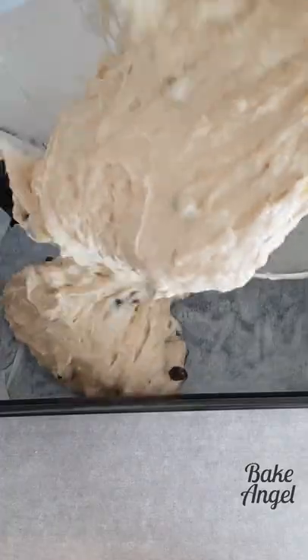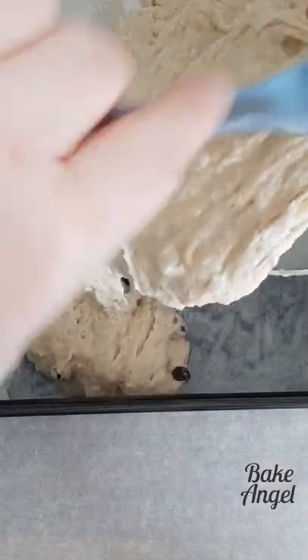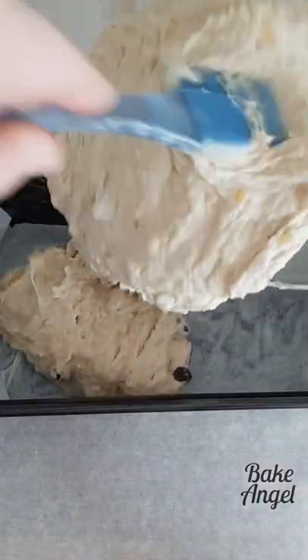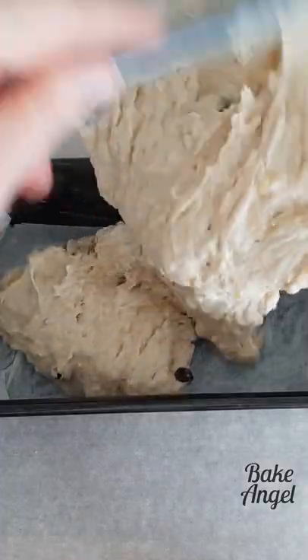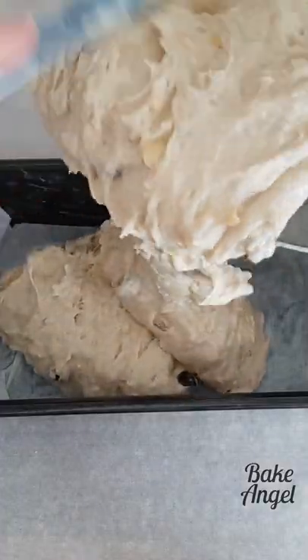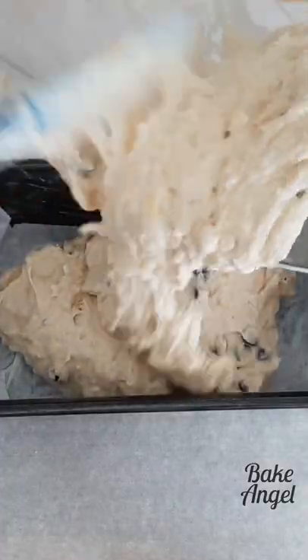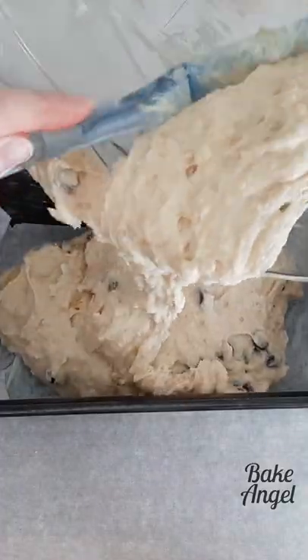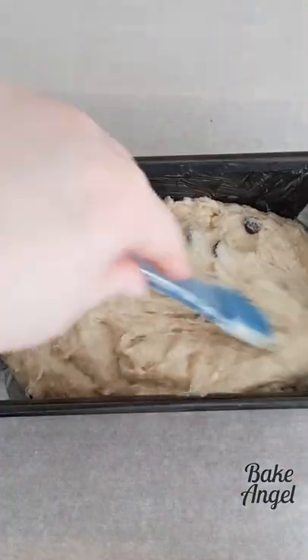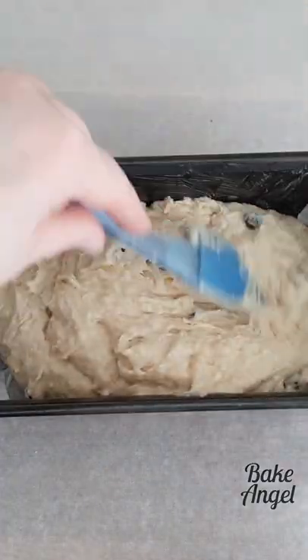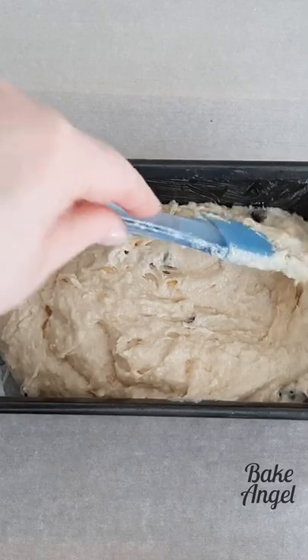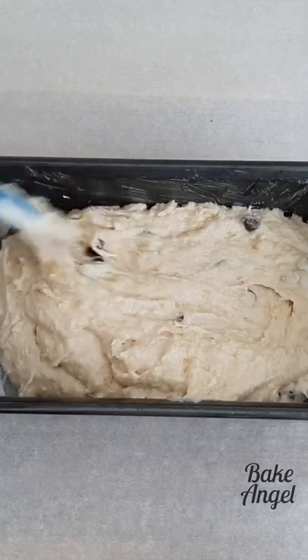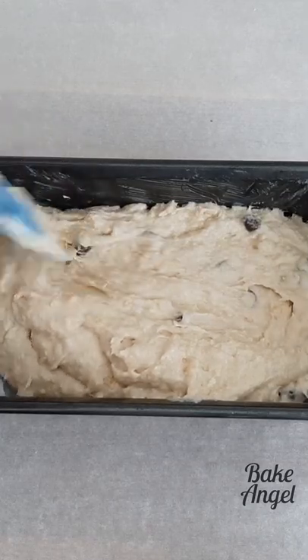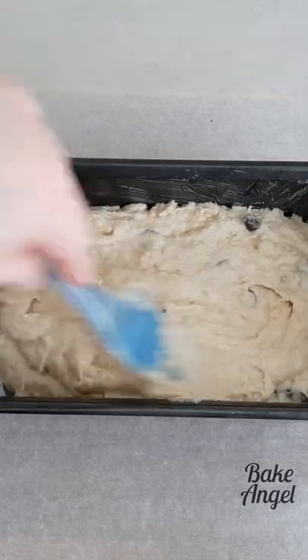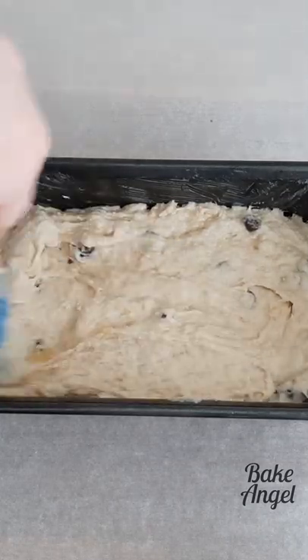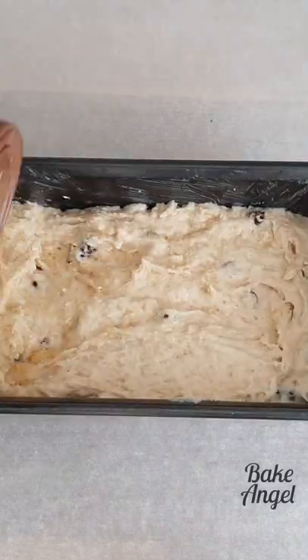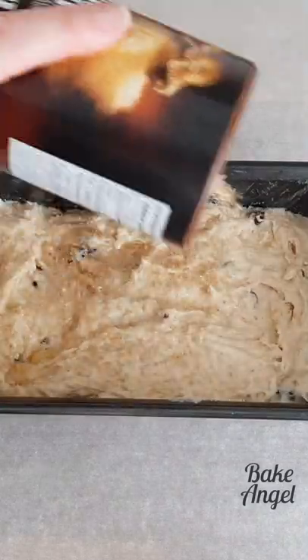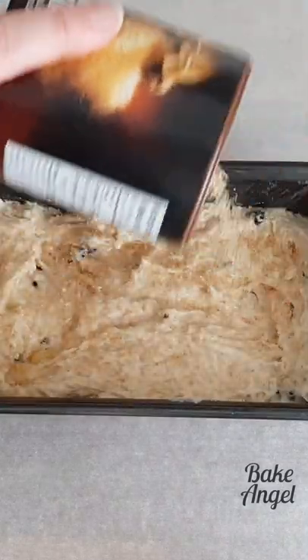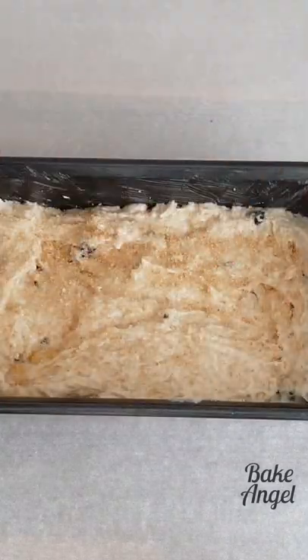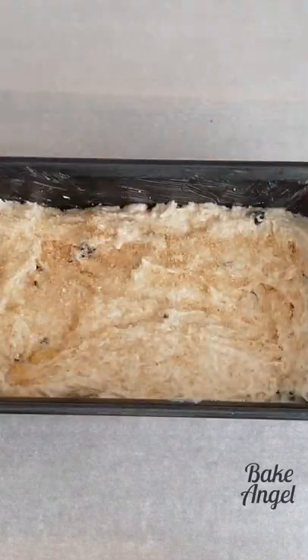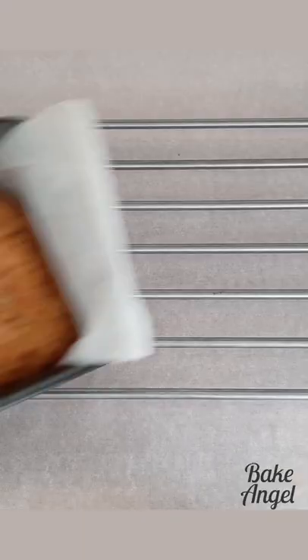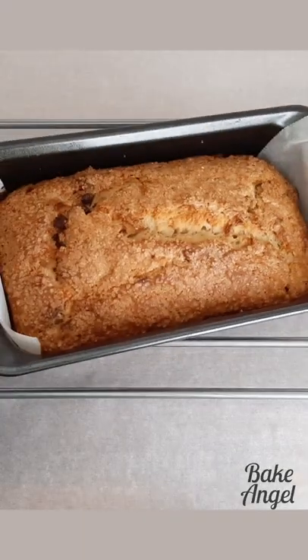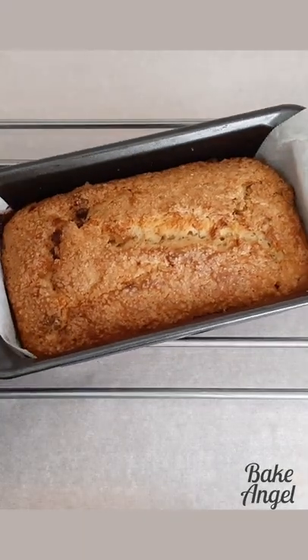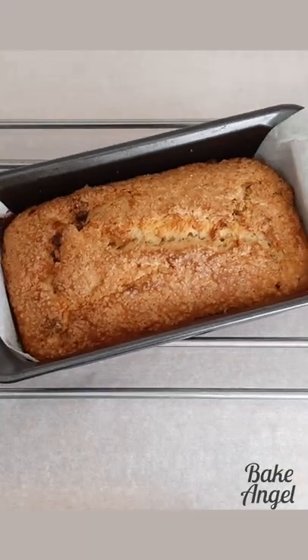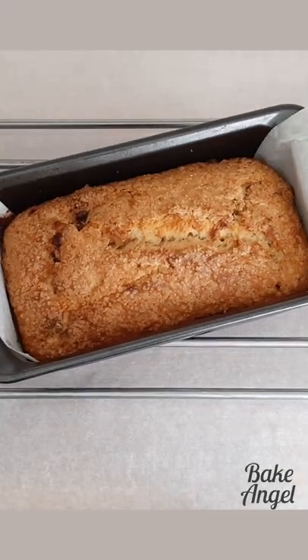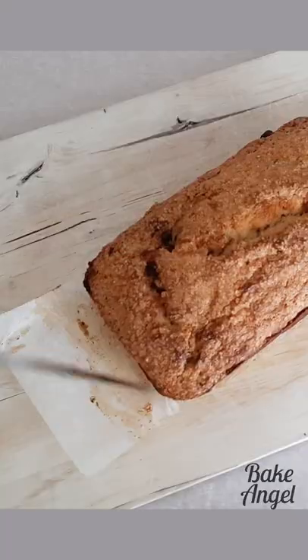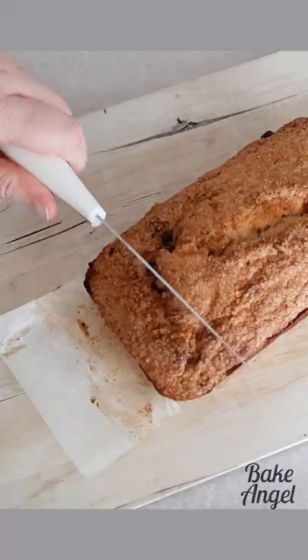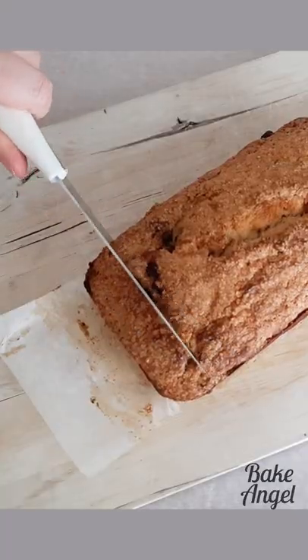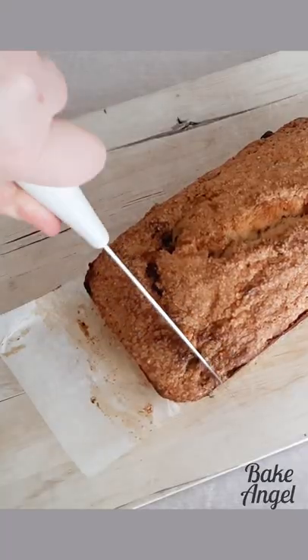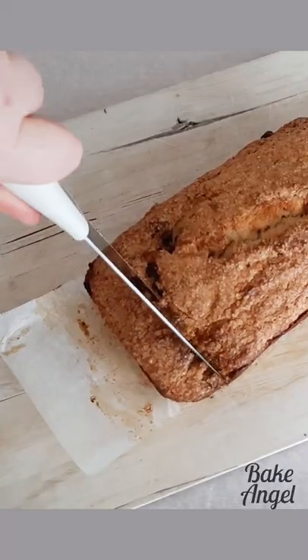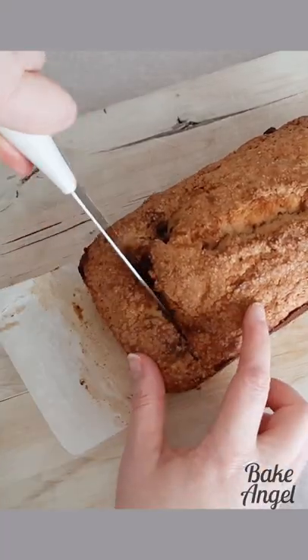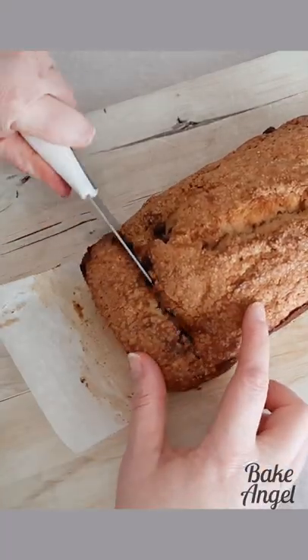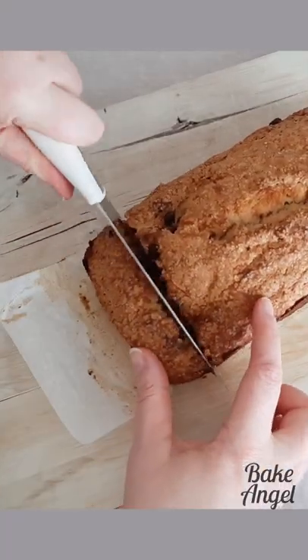Then add to your lined baking pan and spread out with a spatula. Add some brown sugar on top, bake, let it cool and then cut it so you can enjoy it.